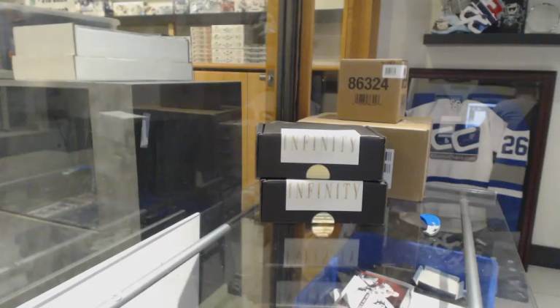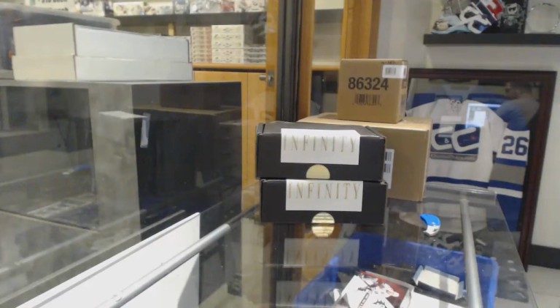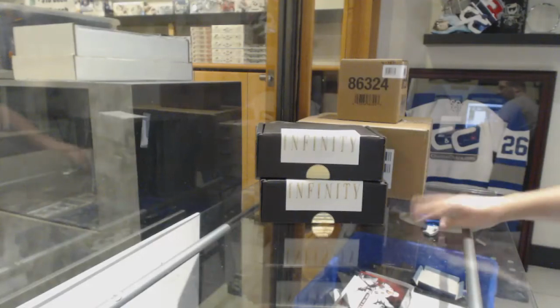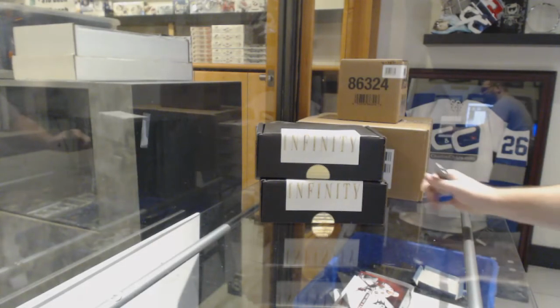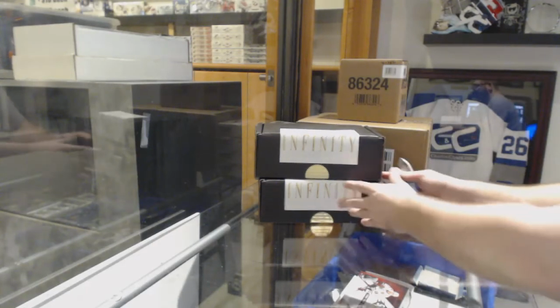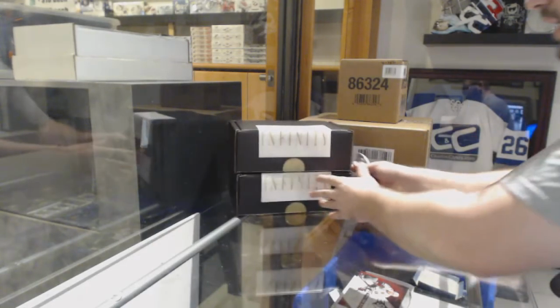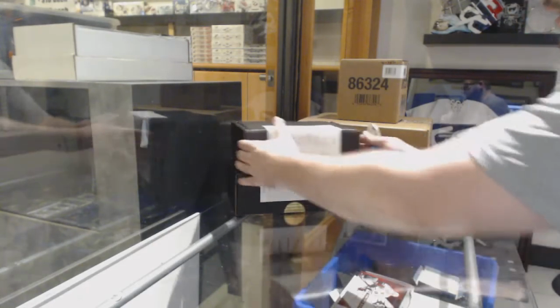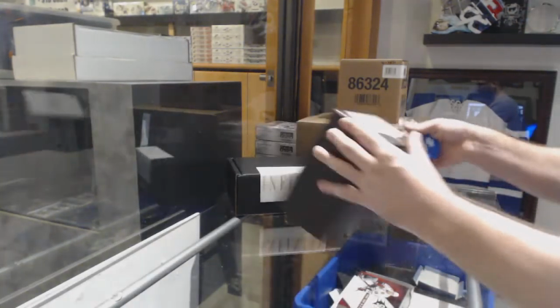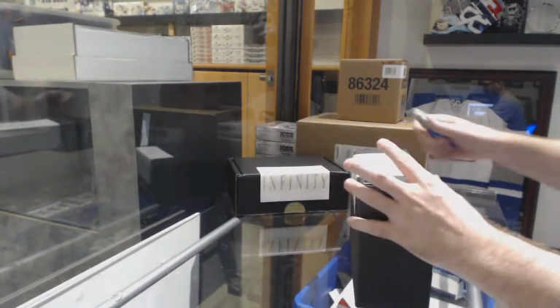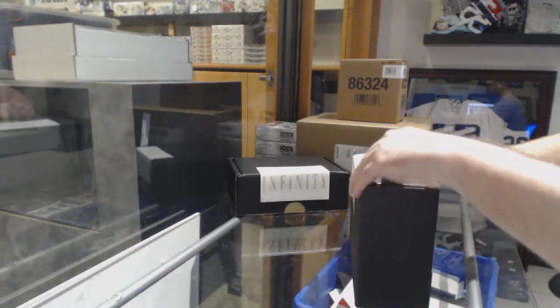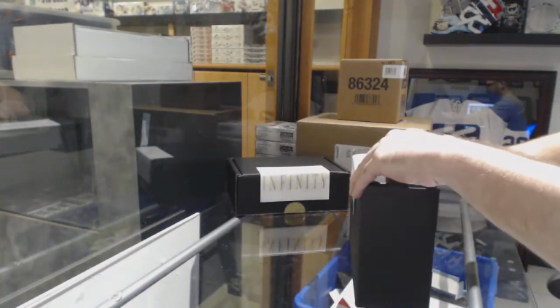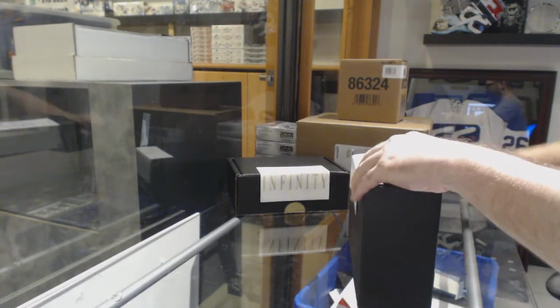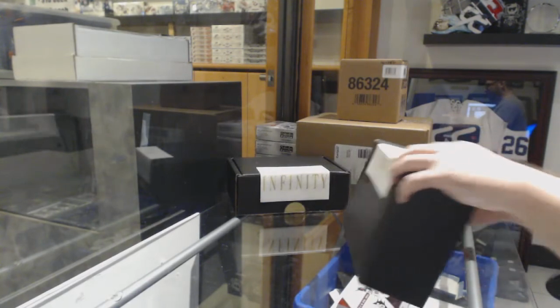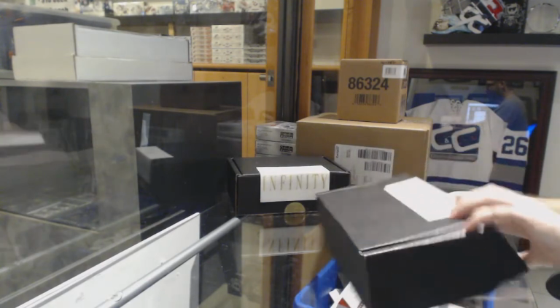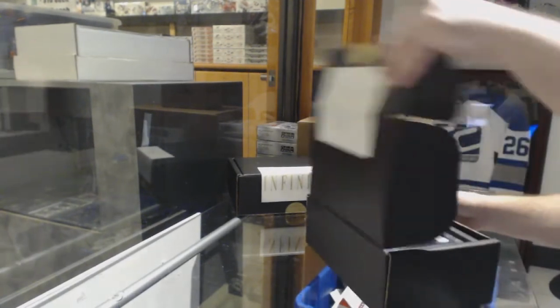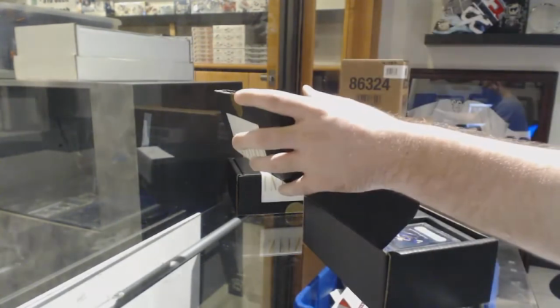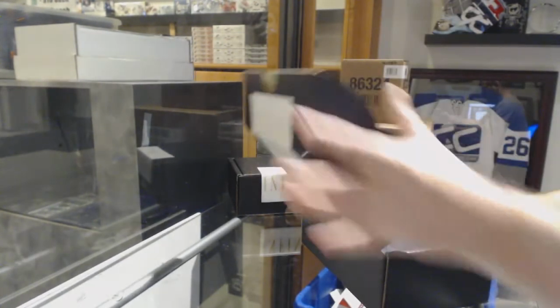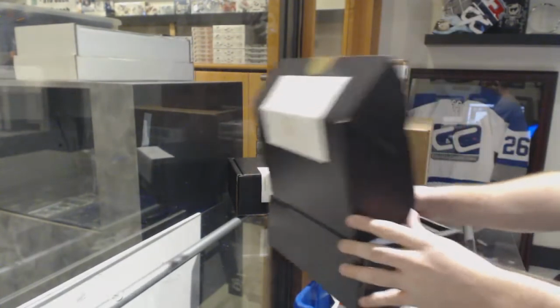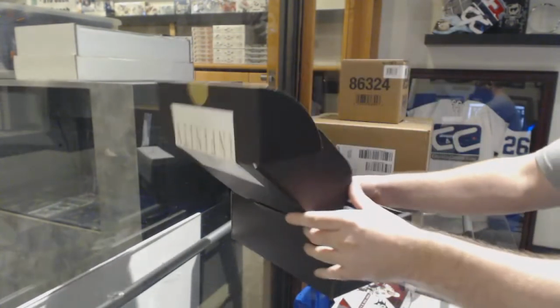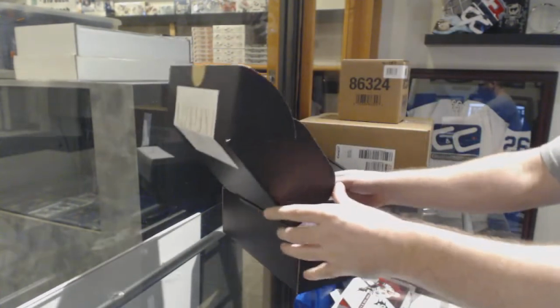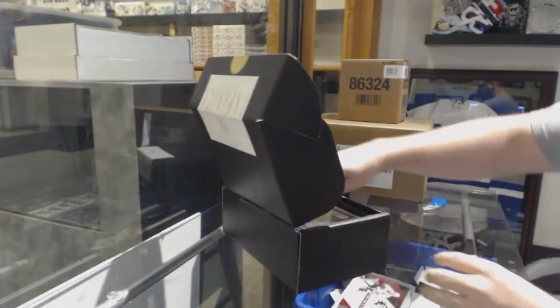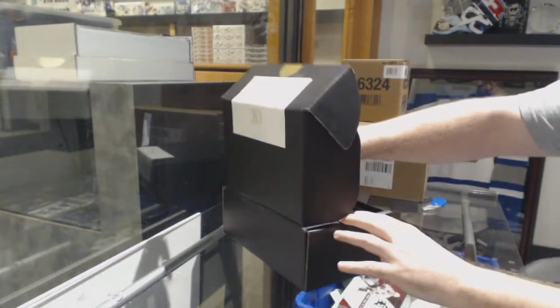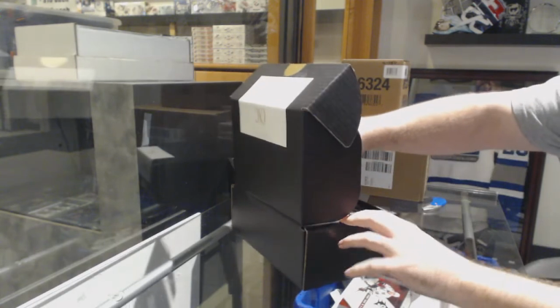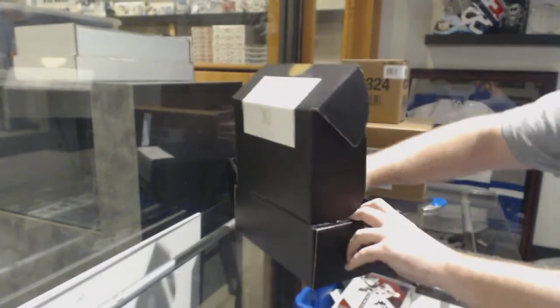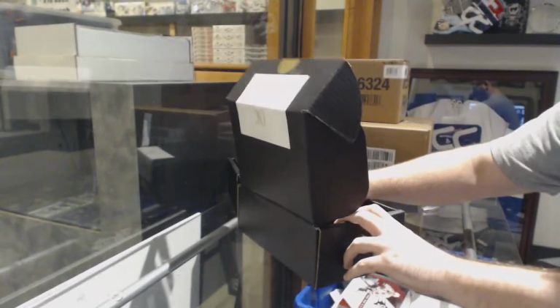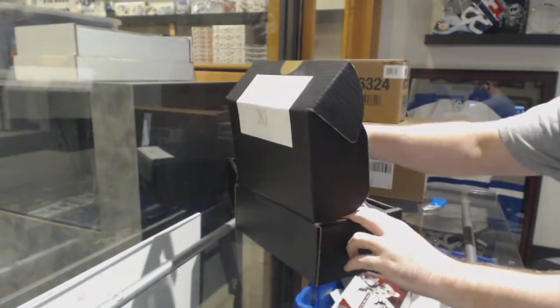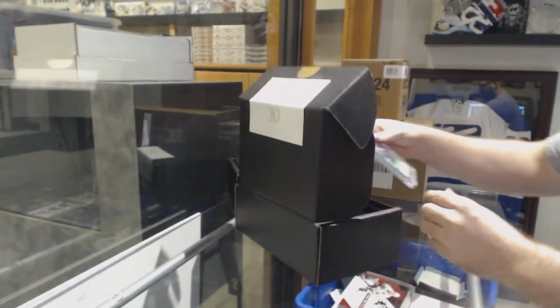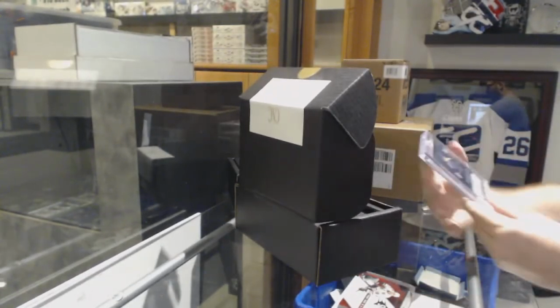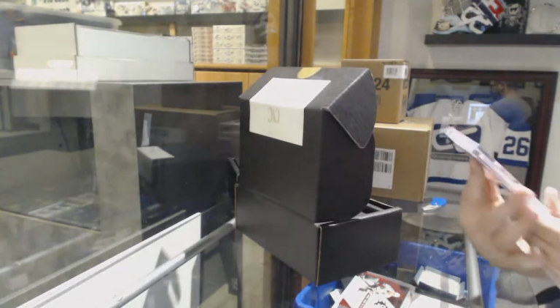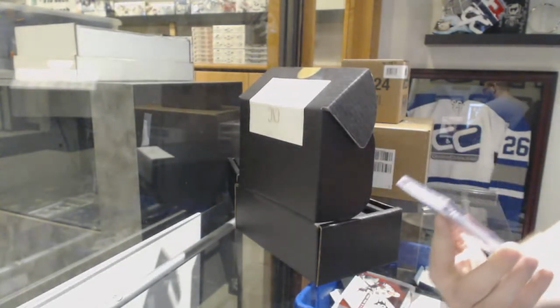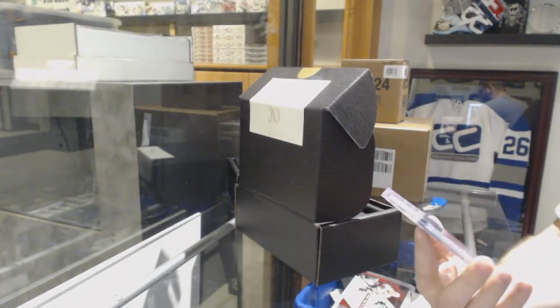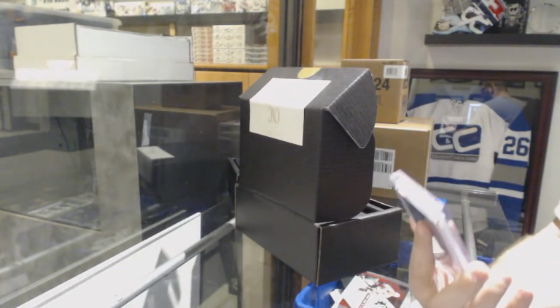Here we go, 85-71, the infinity two-box break. All right, we start off for the St. Louis Blues.